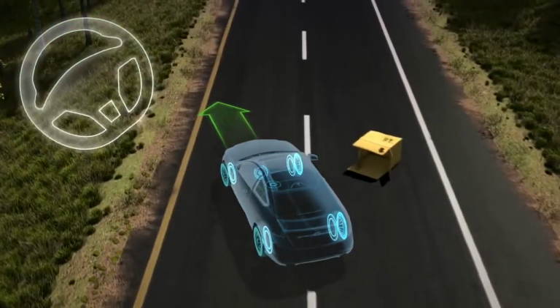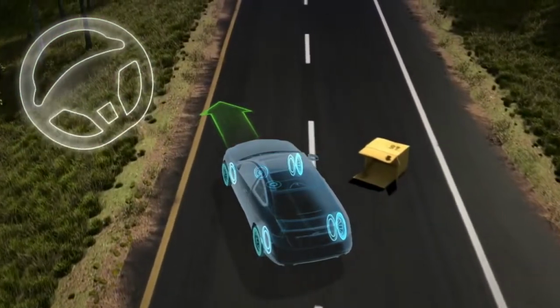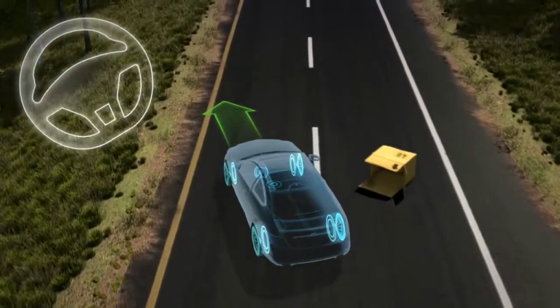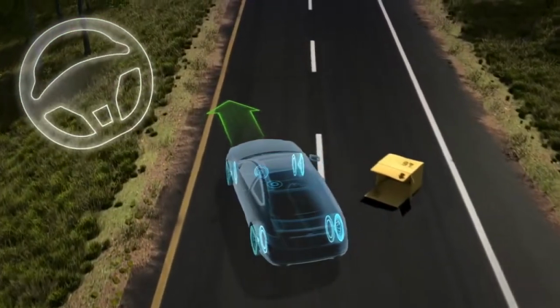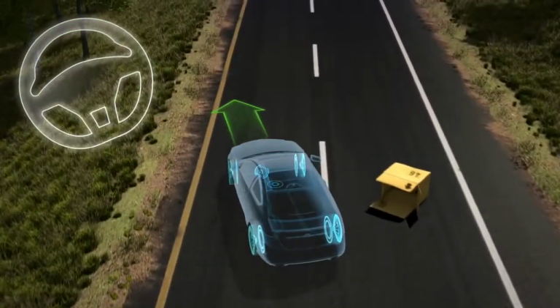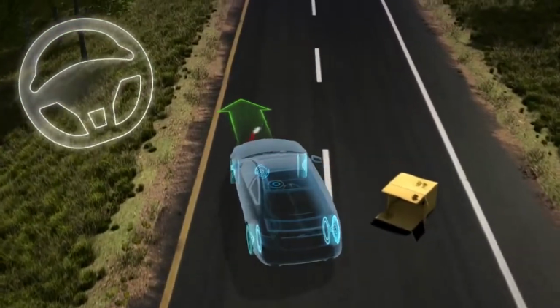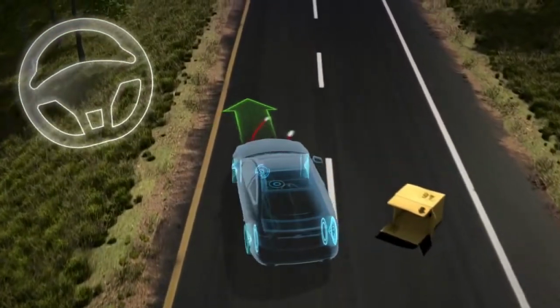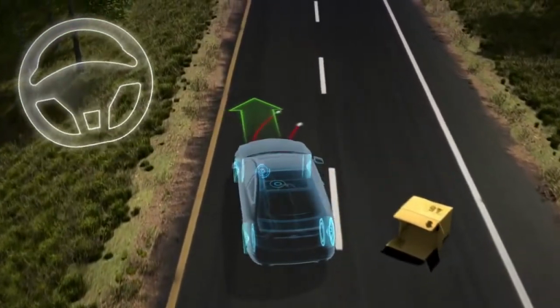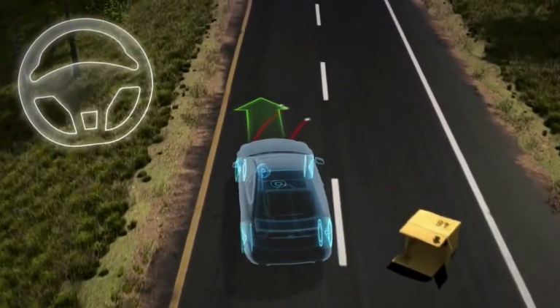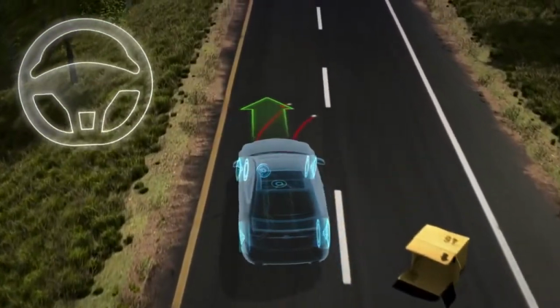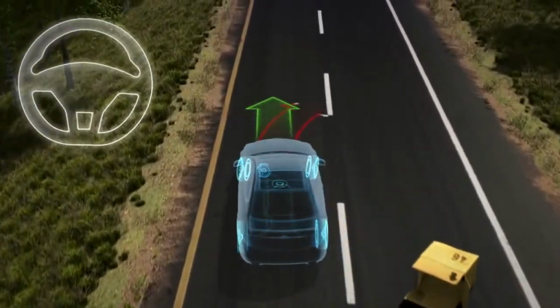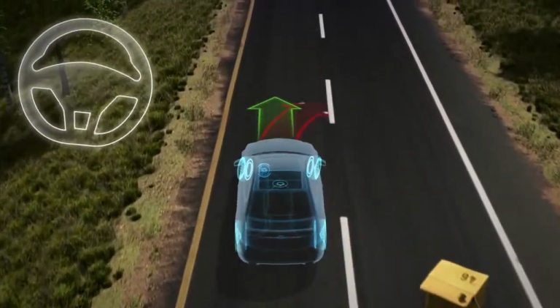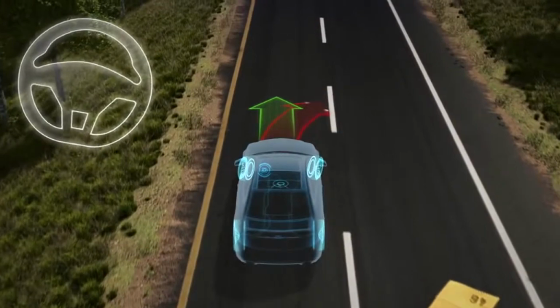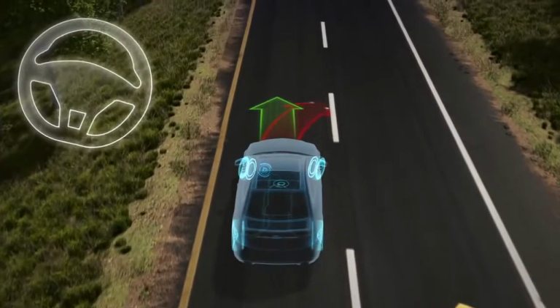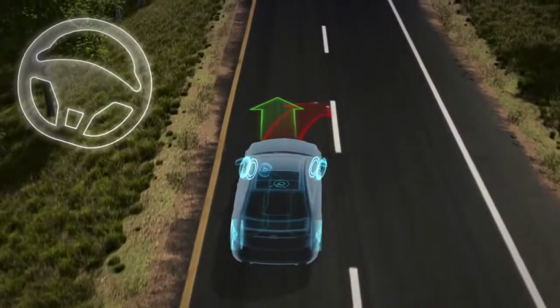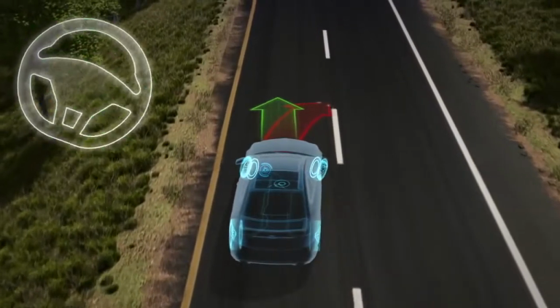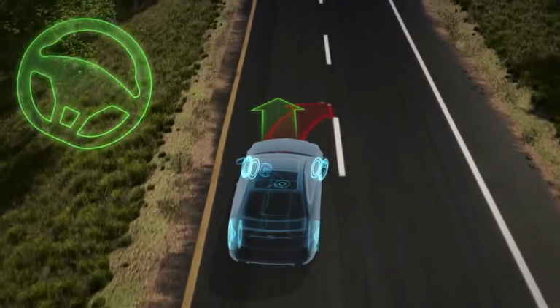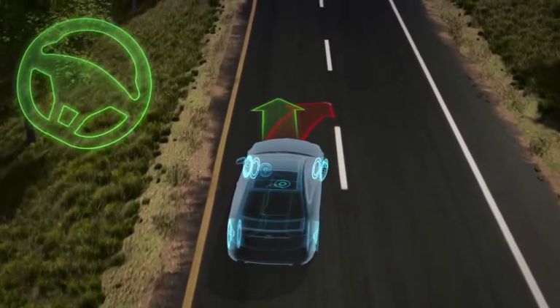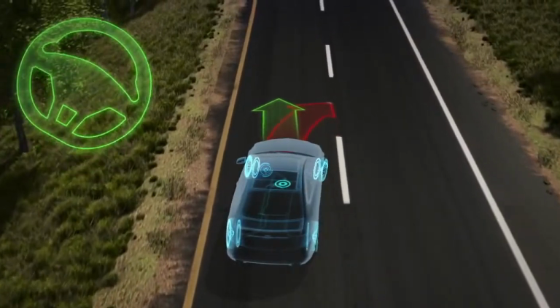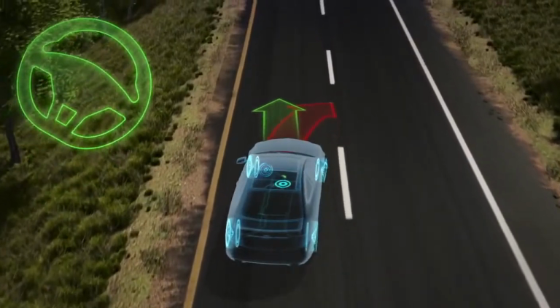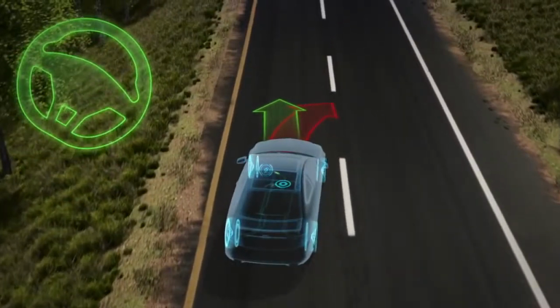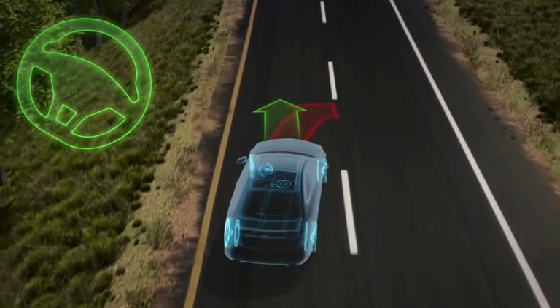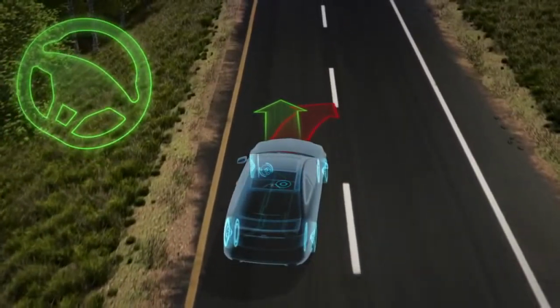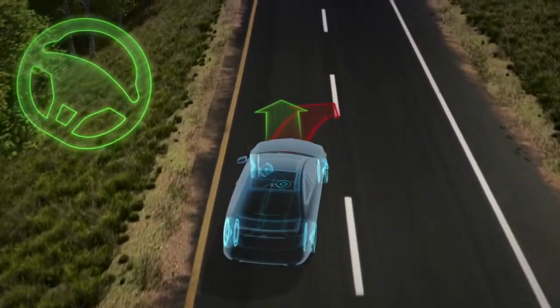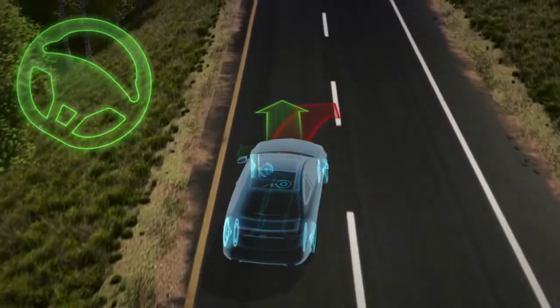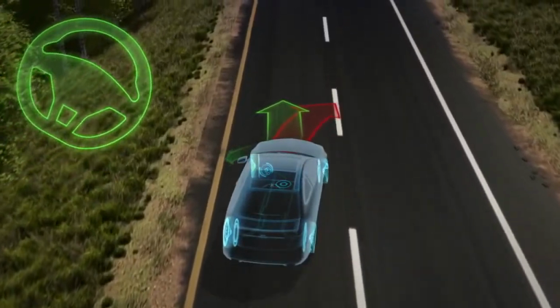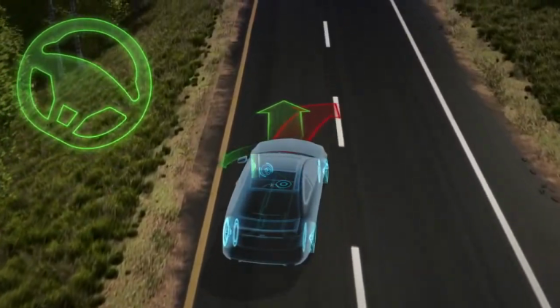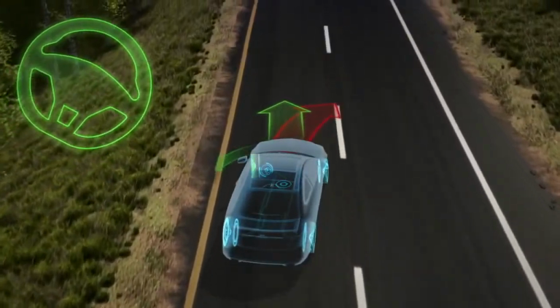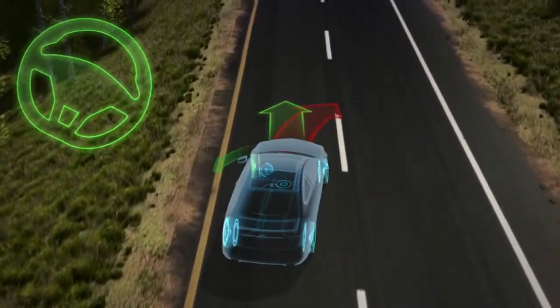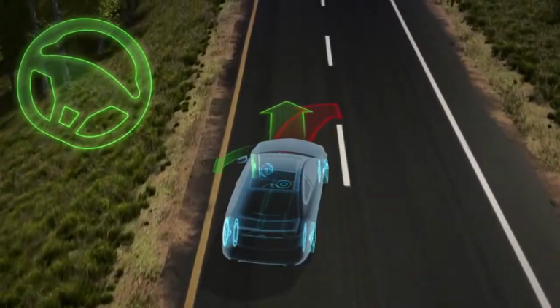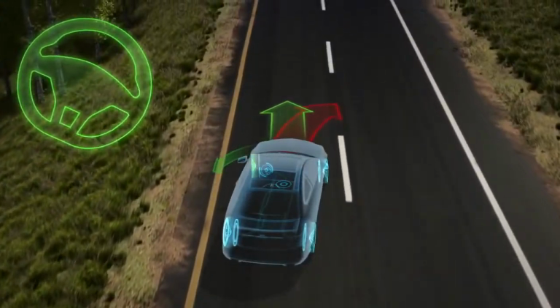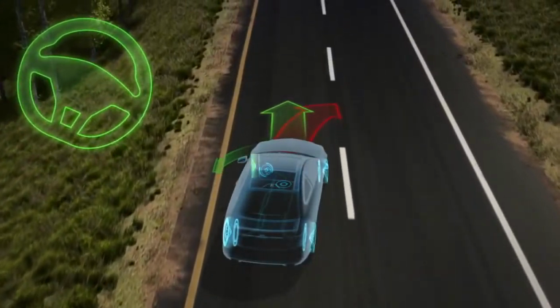As you recover, the rear of the car can spin out. ESP brakes the outside front wheel to help rotate the car back on course.